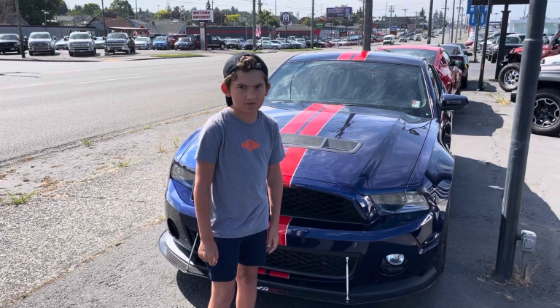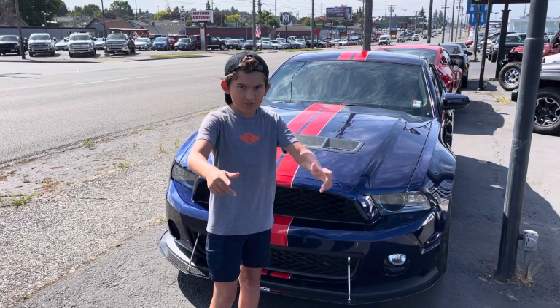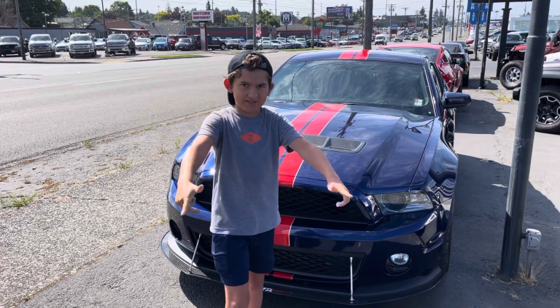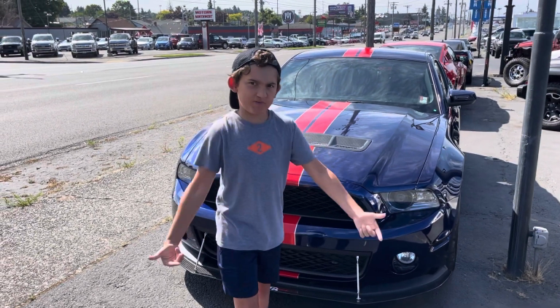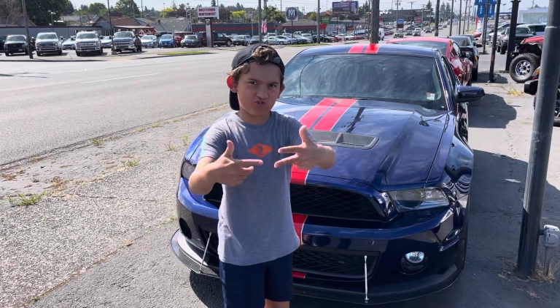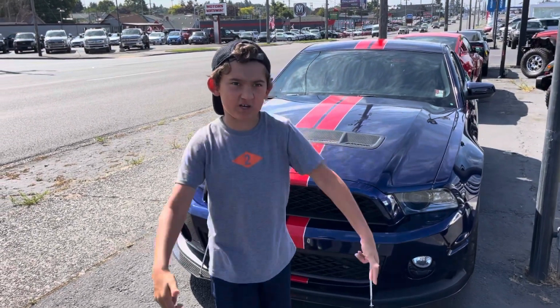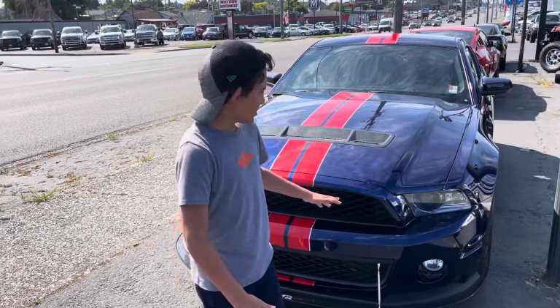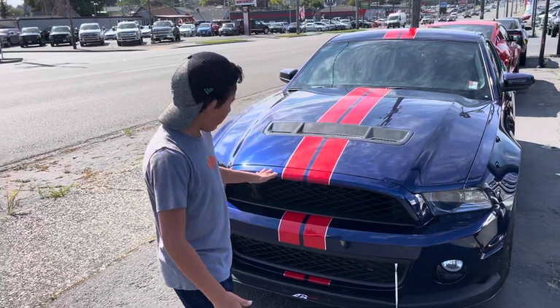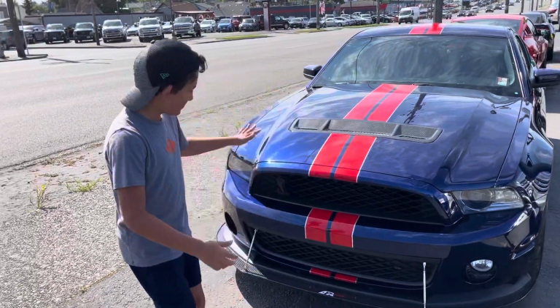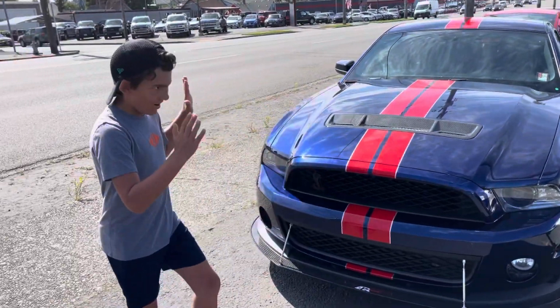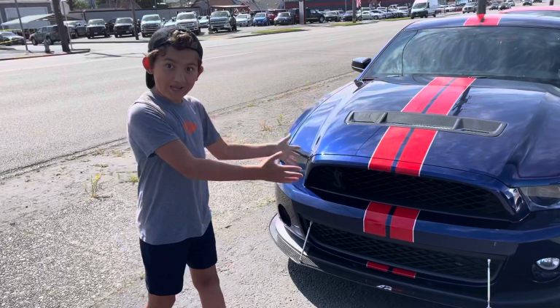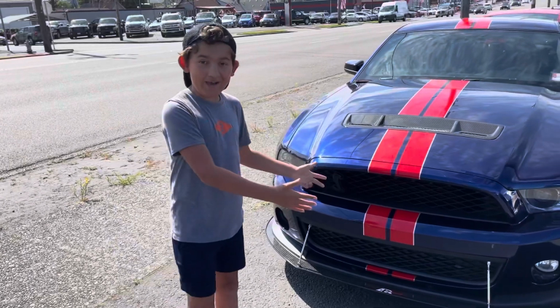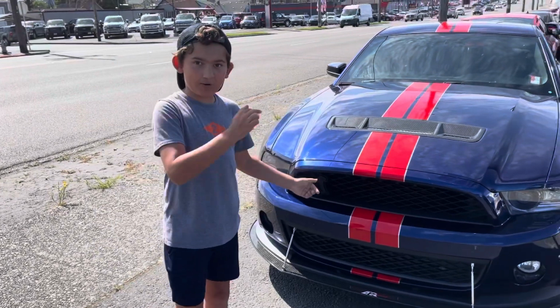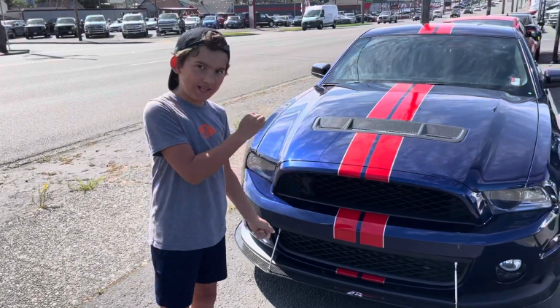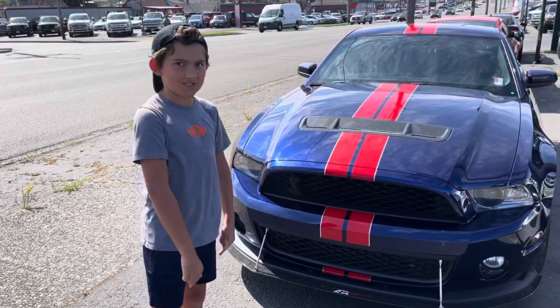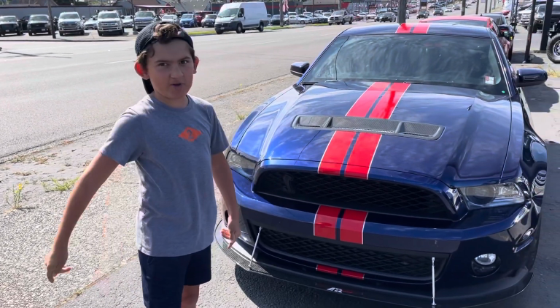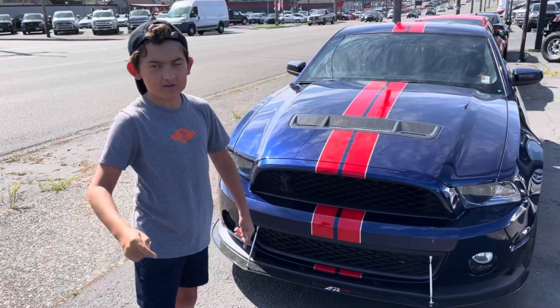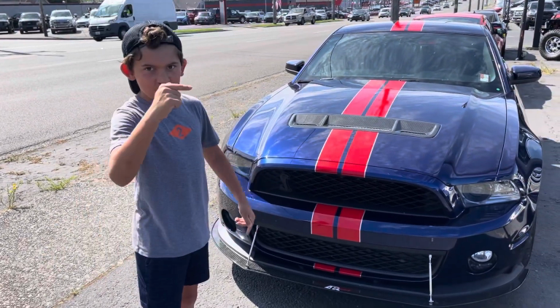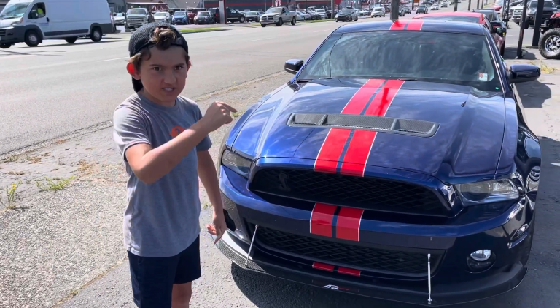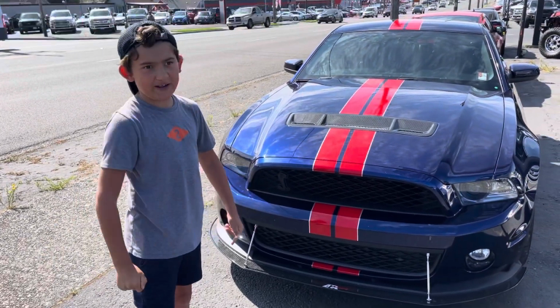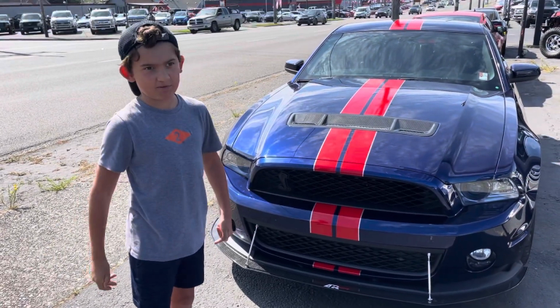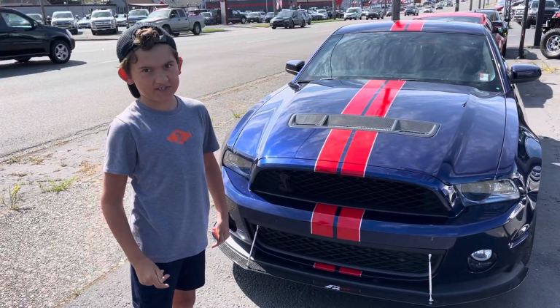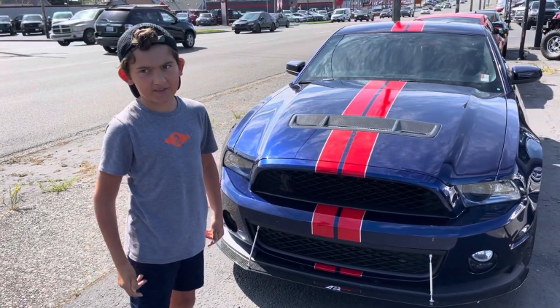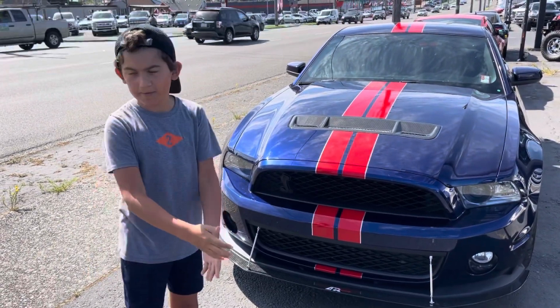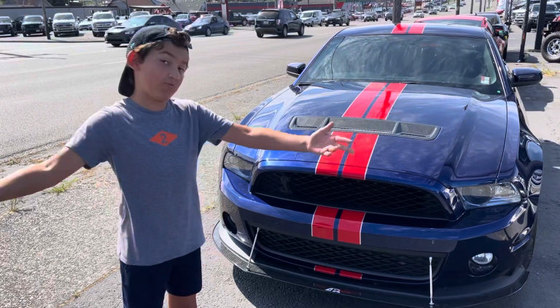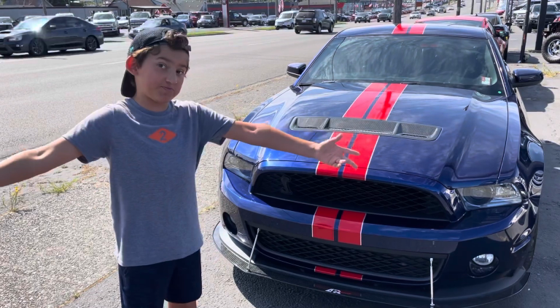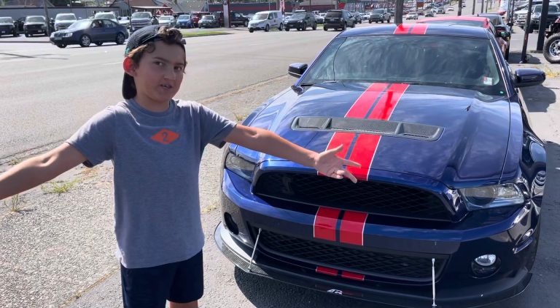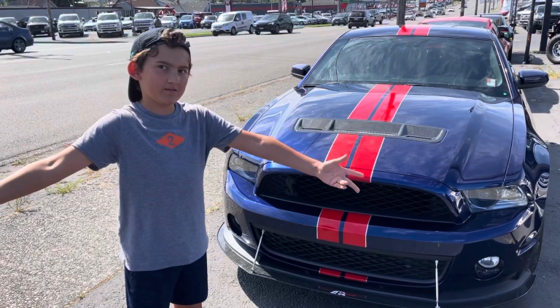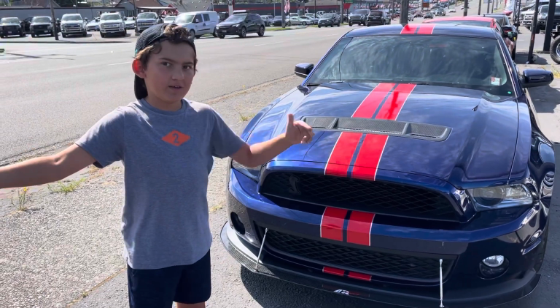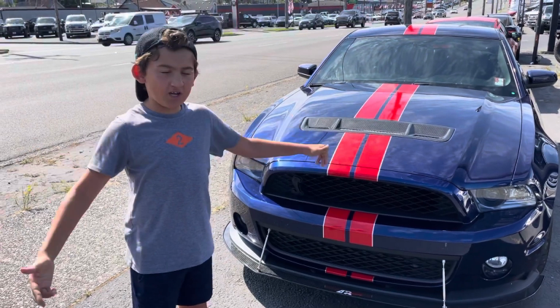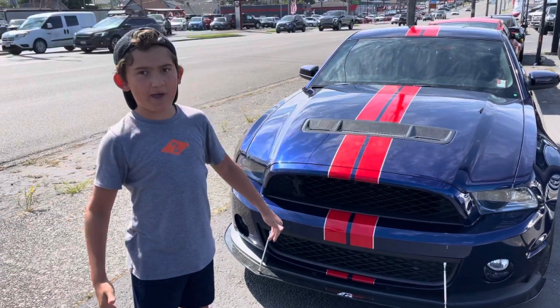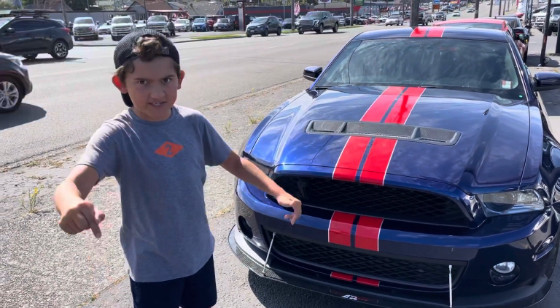What's up guys, it's your brother Vision here. We have our 2011 GT500 Mustang that I'm going to be explaining and talking about today. Let's get to it.